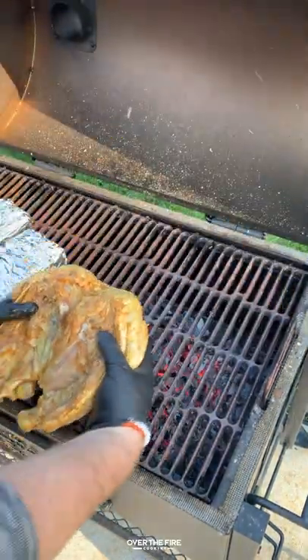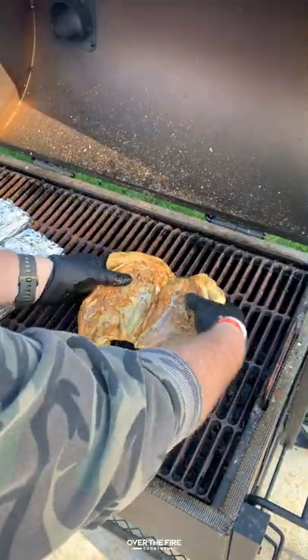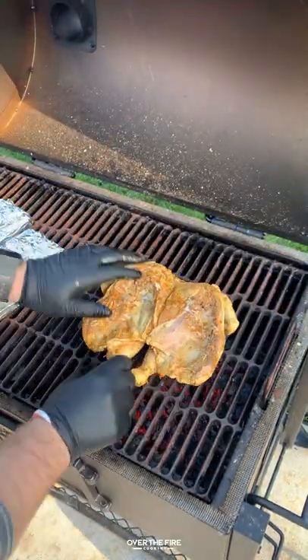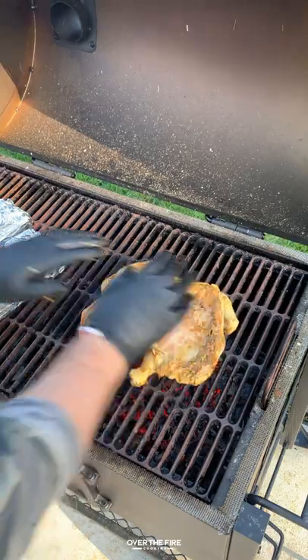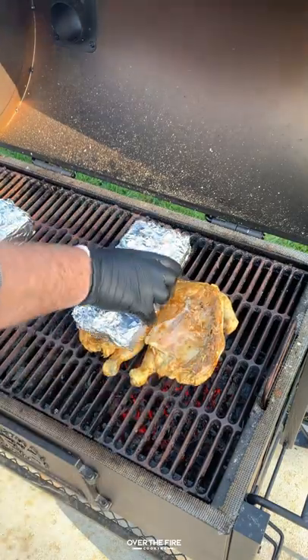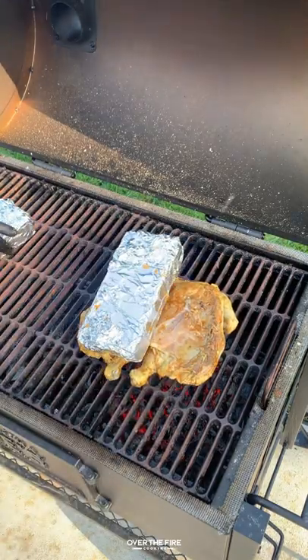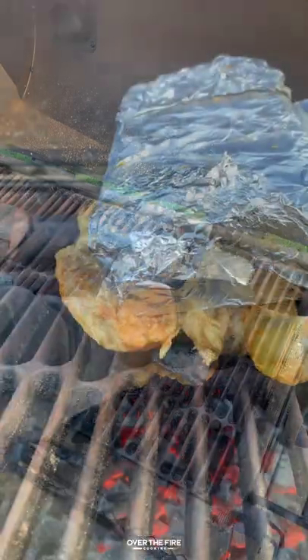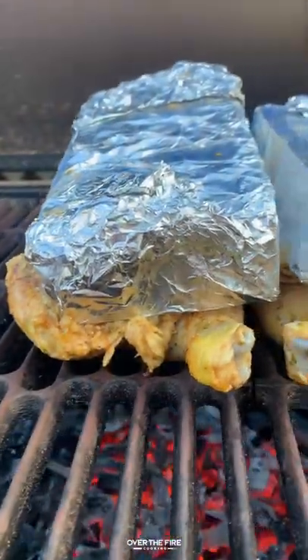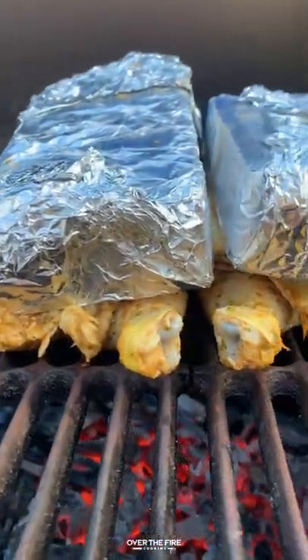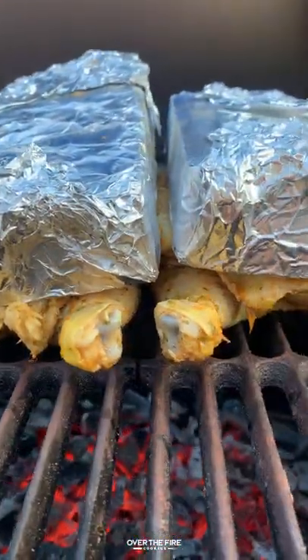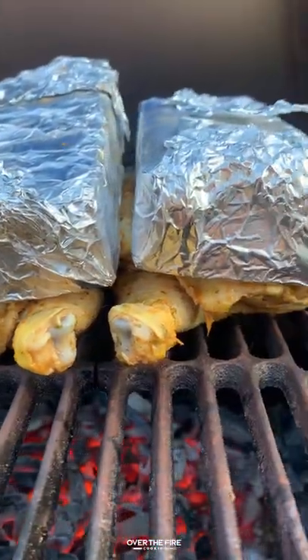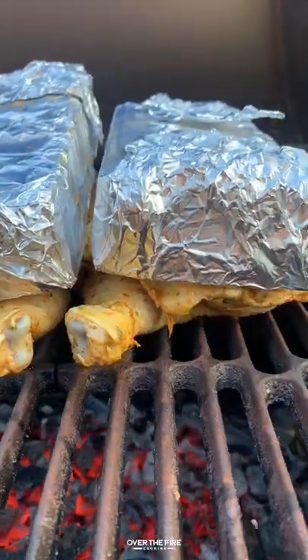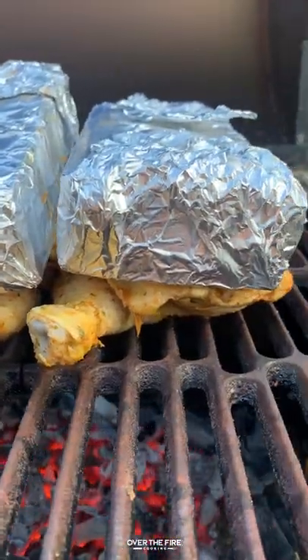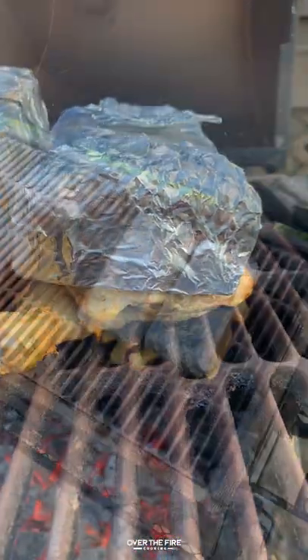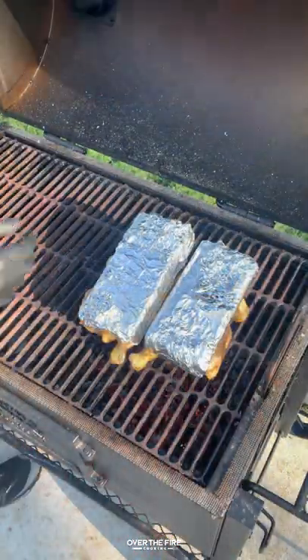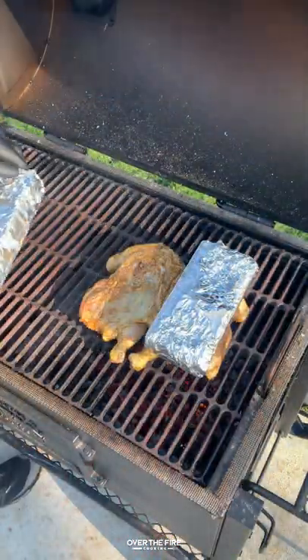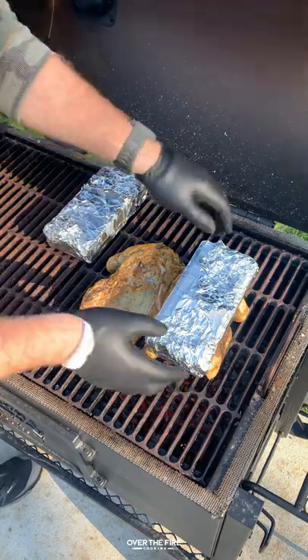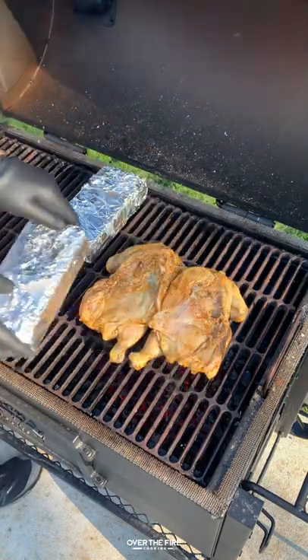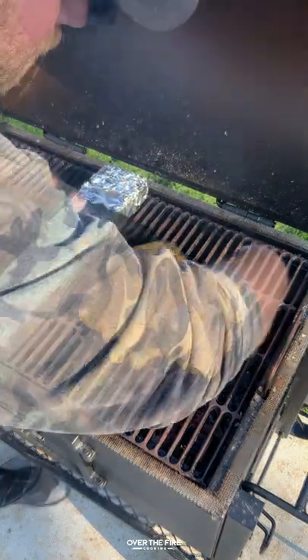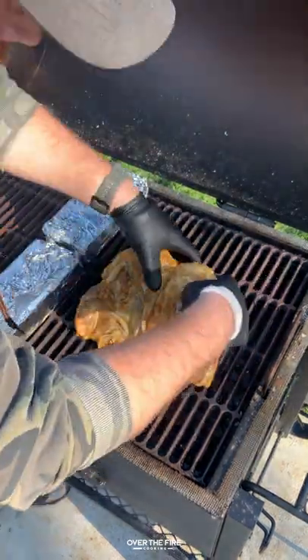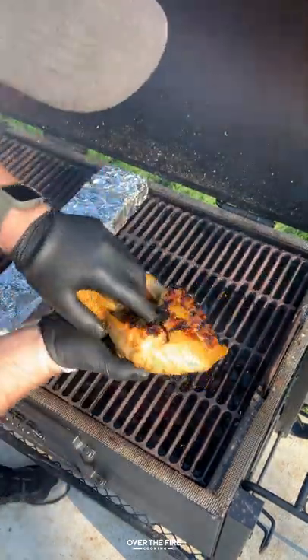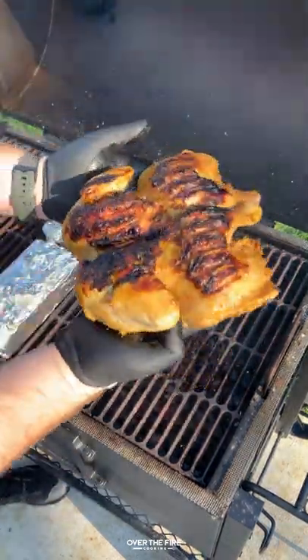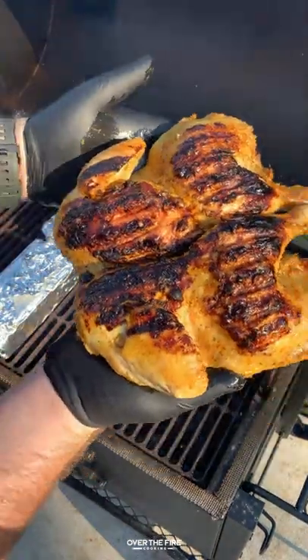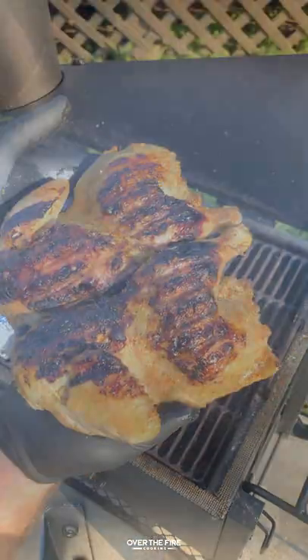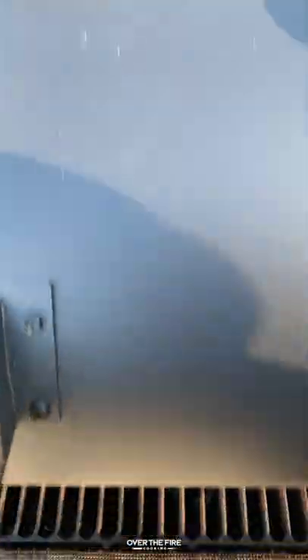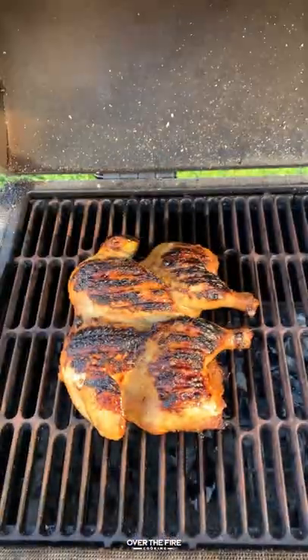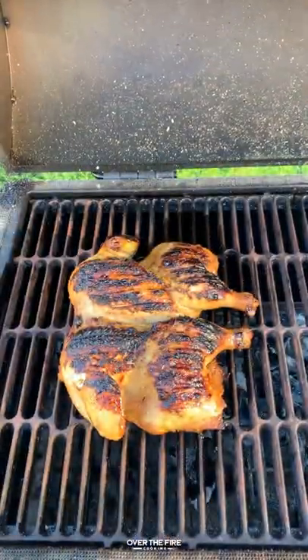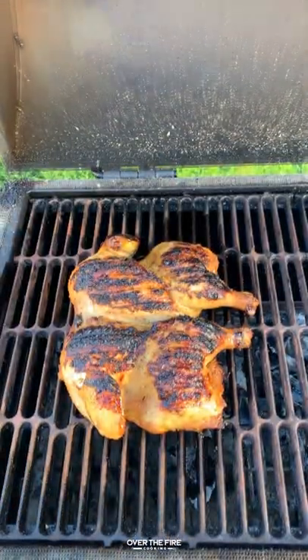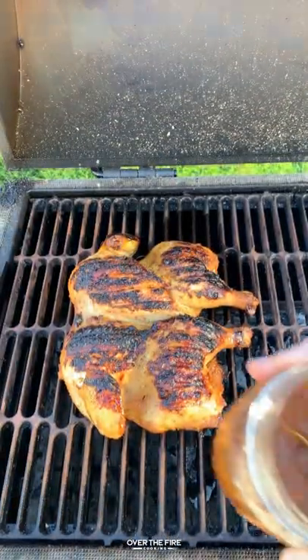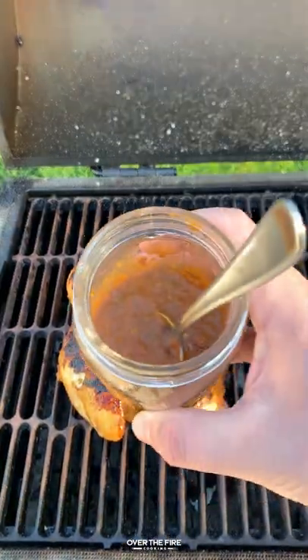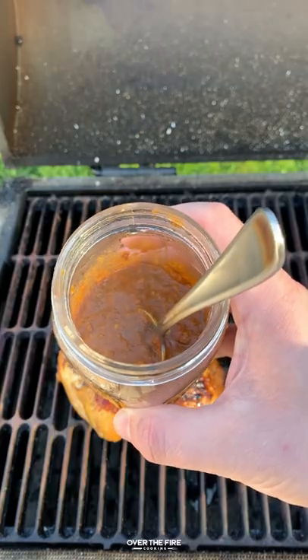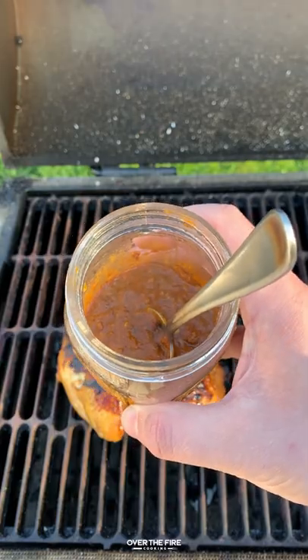Next, we're going to add the chicken breast side down, topping them with the bricks to help it cook faster for a couple of minutes, then pulling it off and flipping it over. We're going to put it on the indirect side to cook for another 45 minutes.